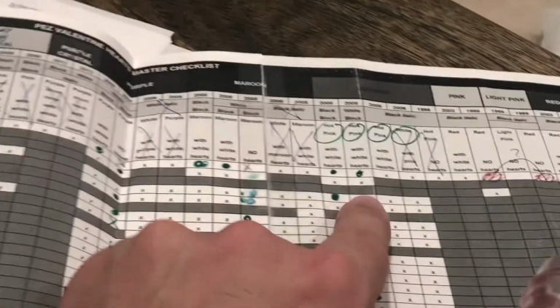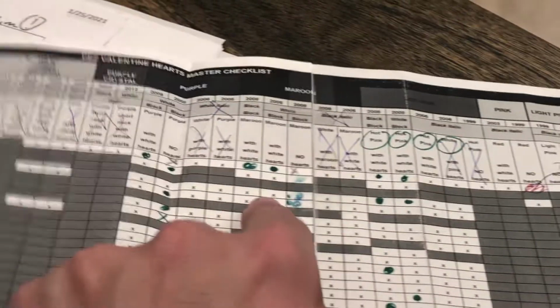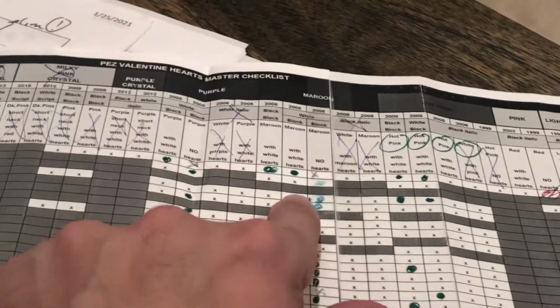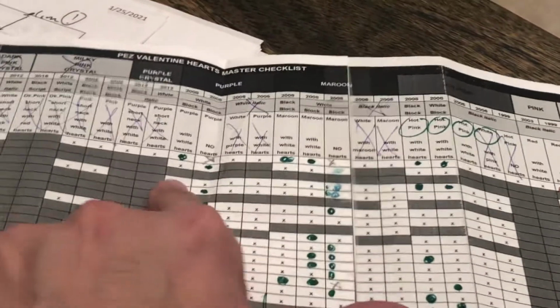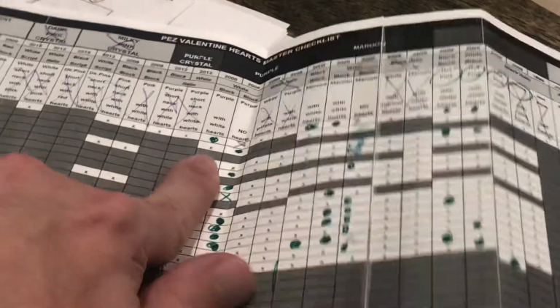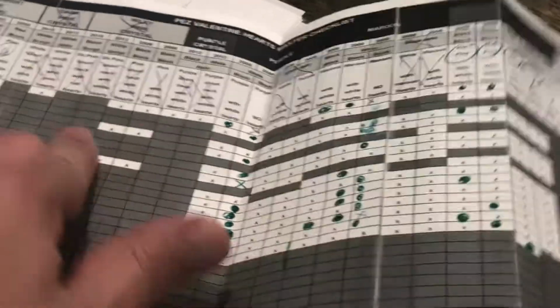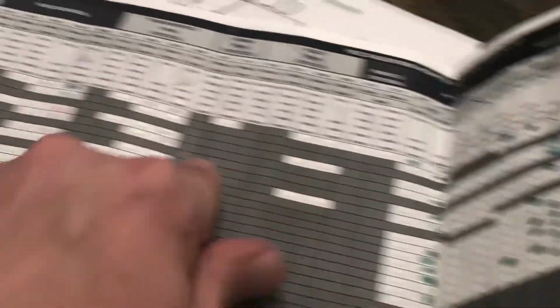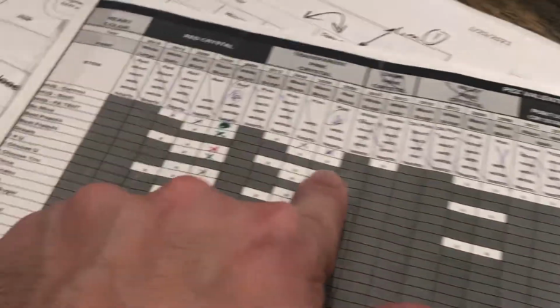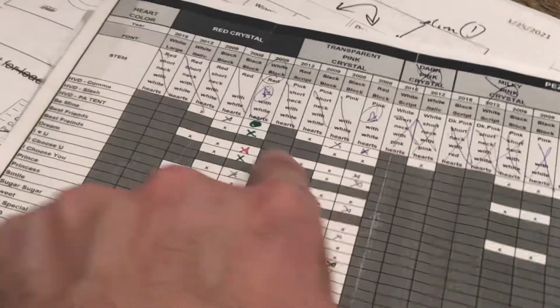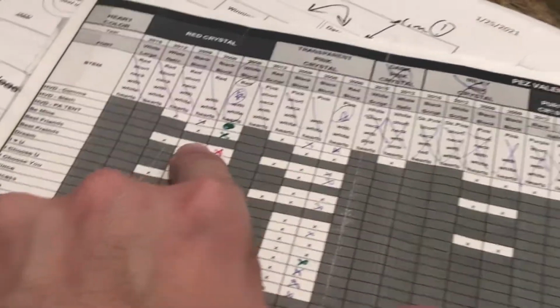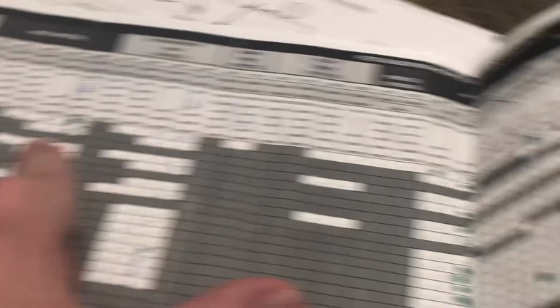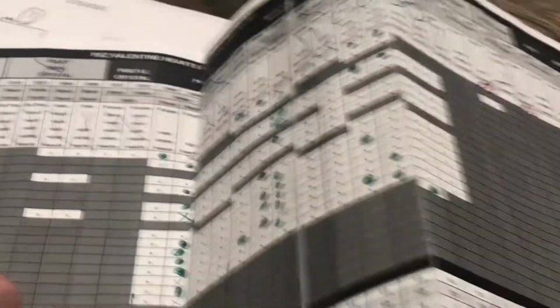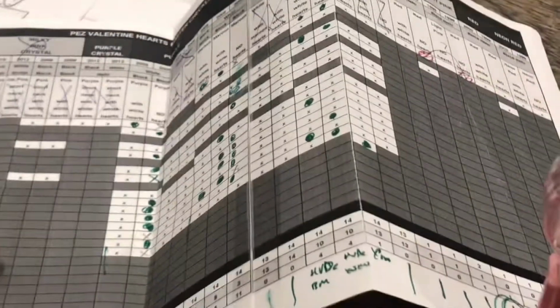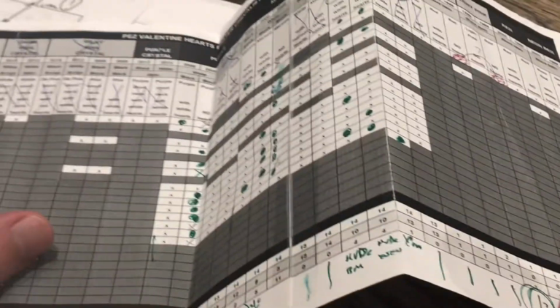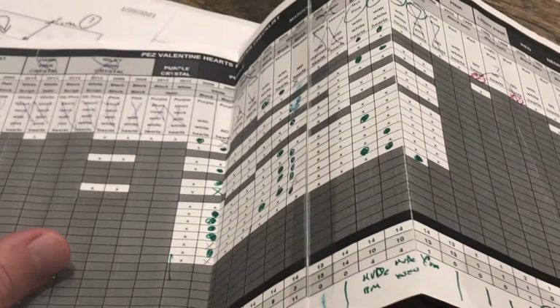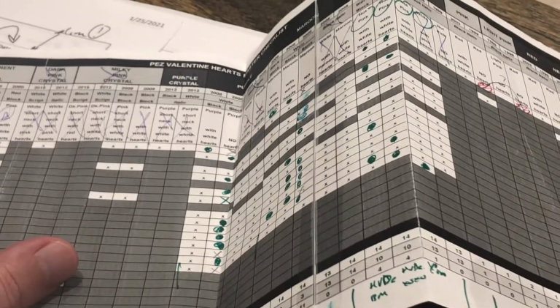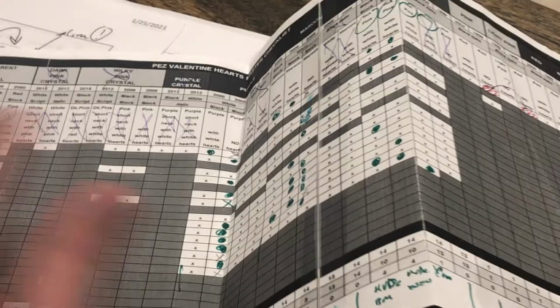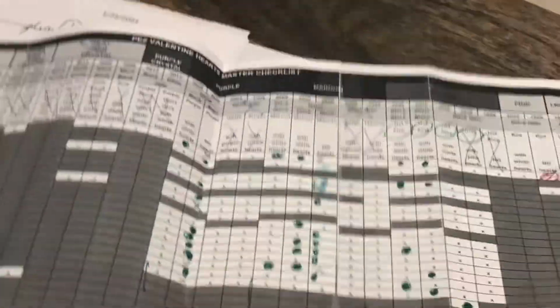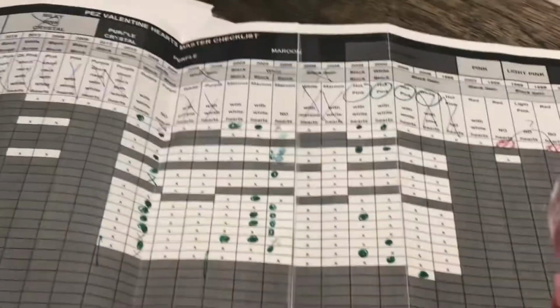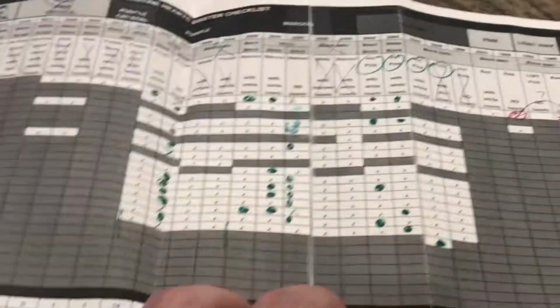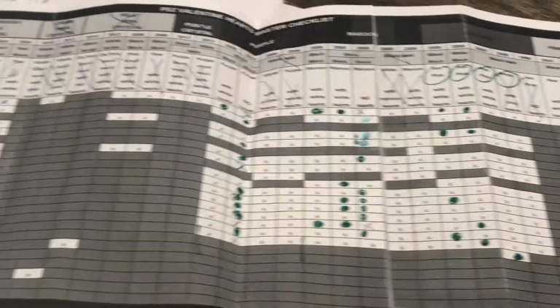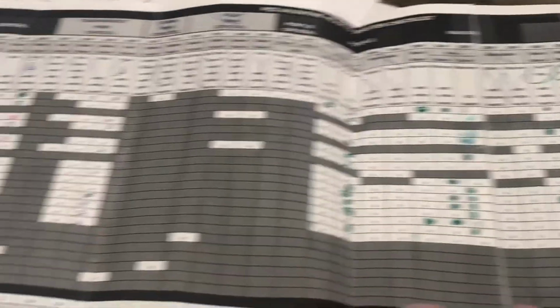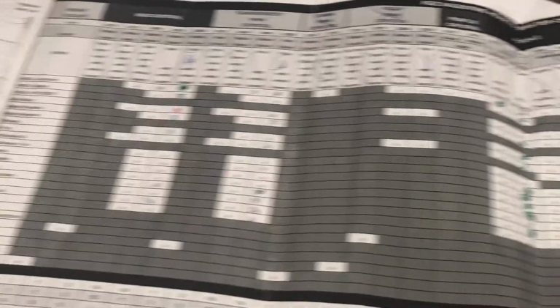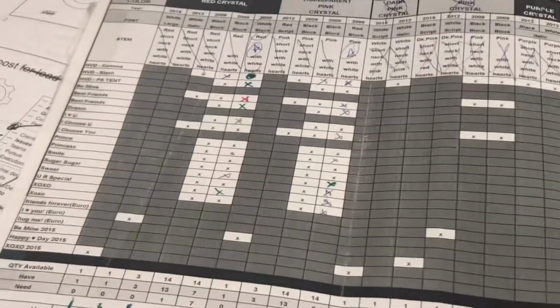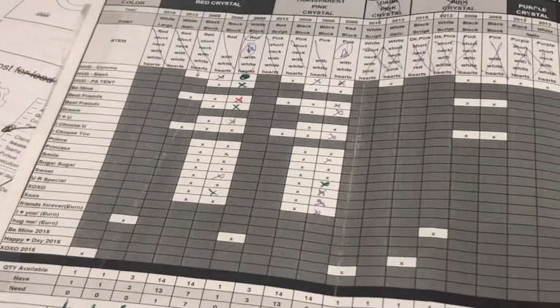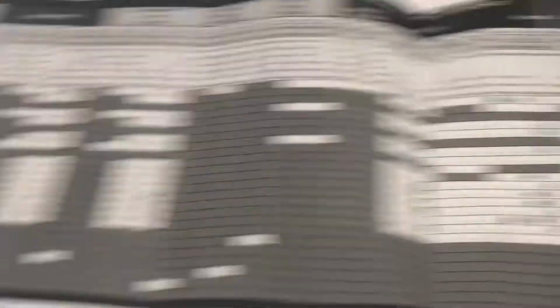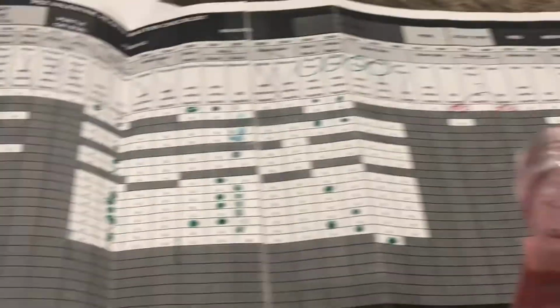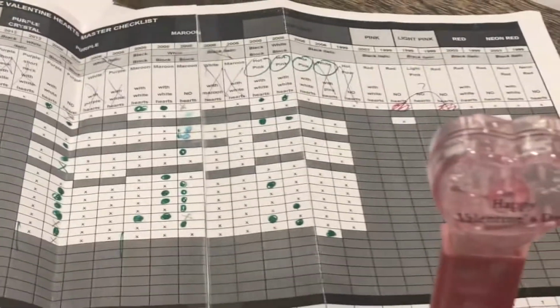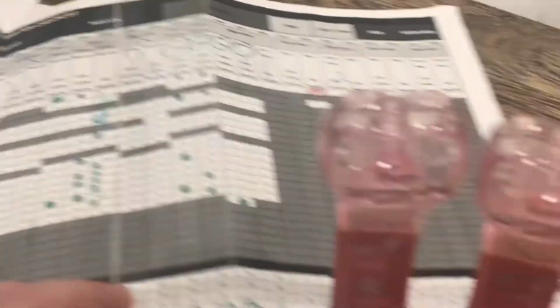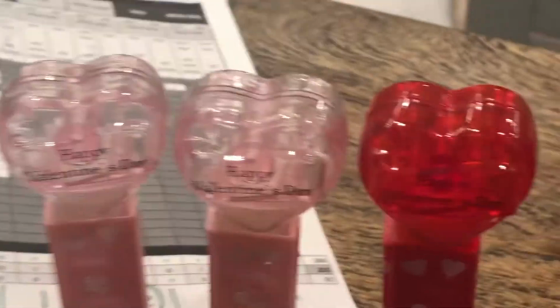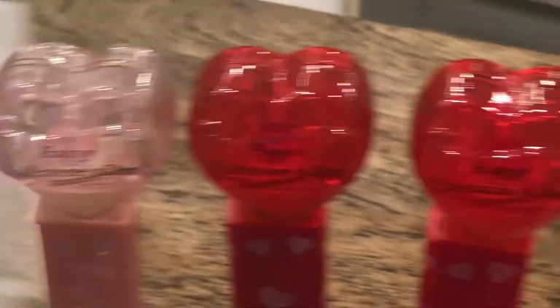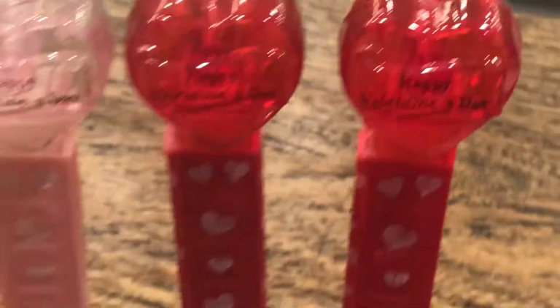And lastly, we have black block and white block on the hot pink with the hearts on the stem. So one, two, three, four, five, six, seven, eight, nine, ten, eleven — eleven, where we have to get fourteen, not thirteen, but fourteen dispensers.